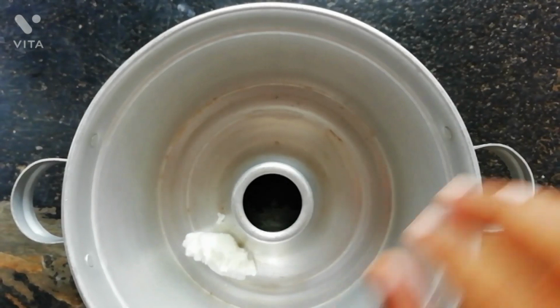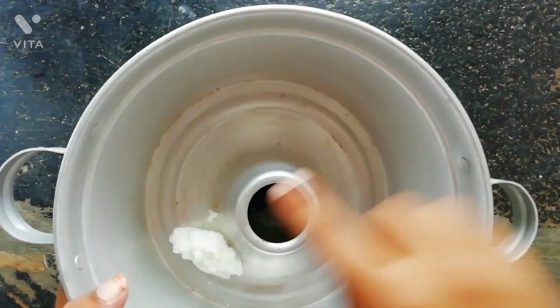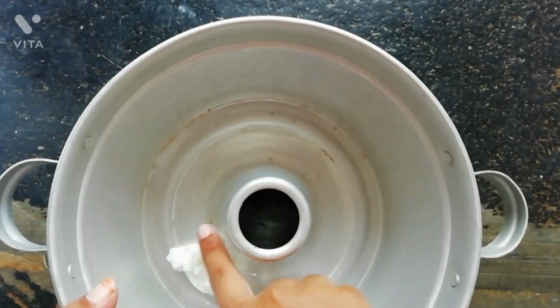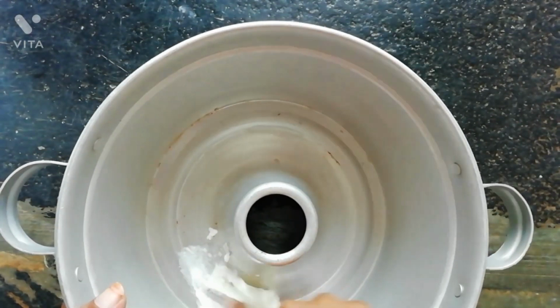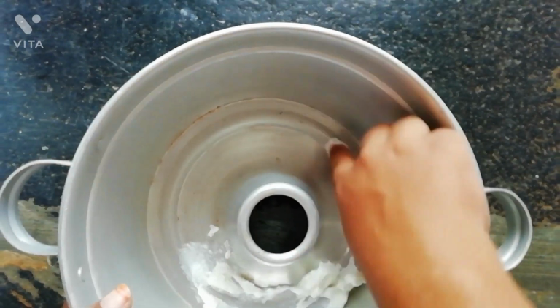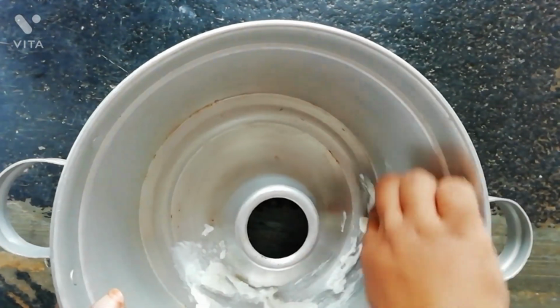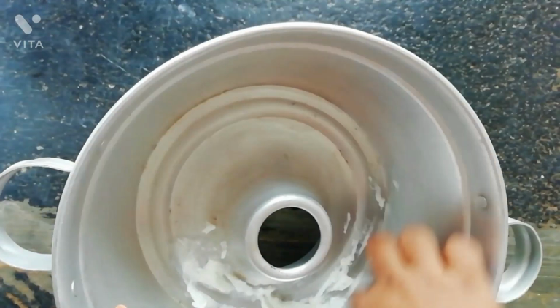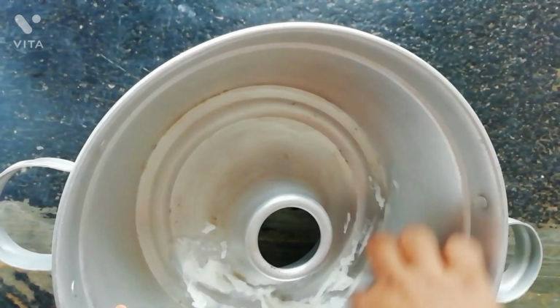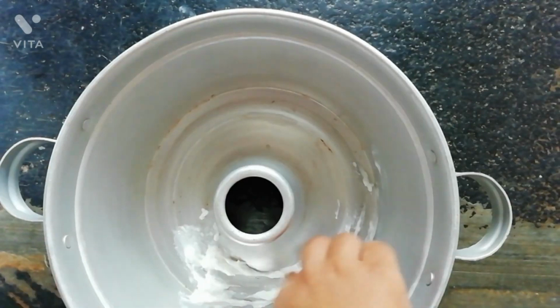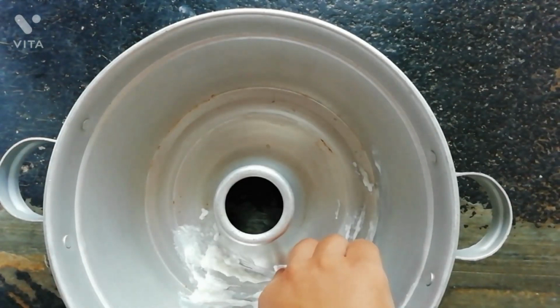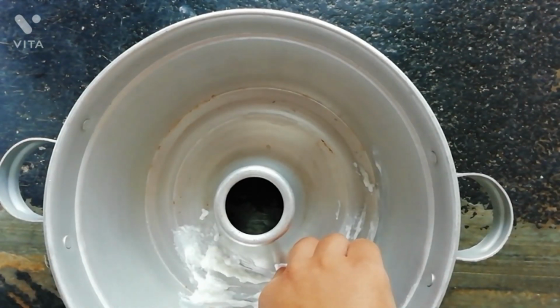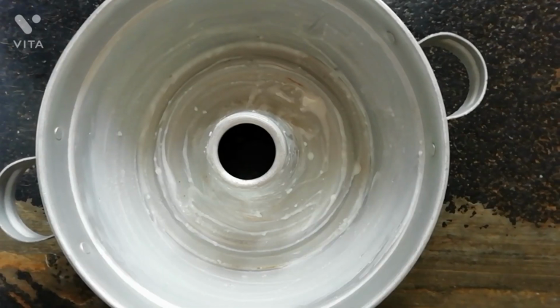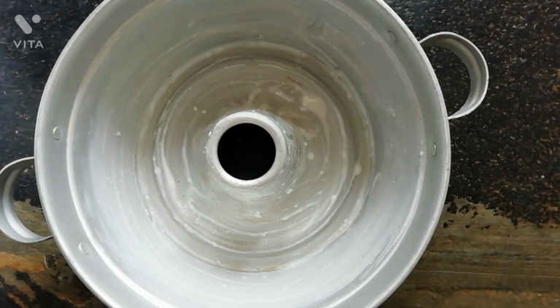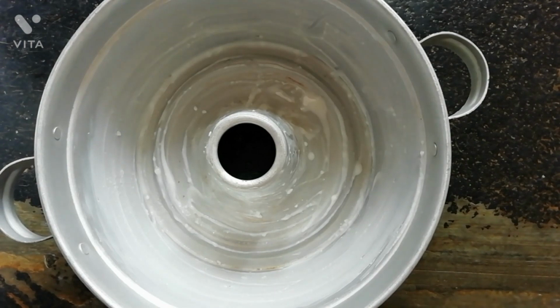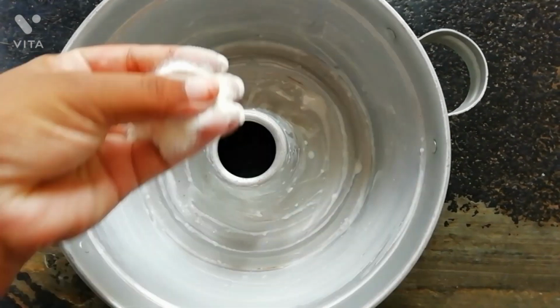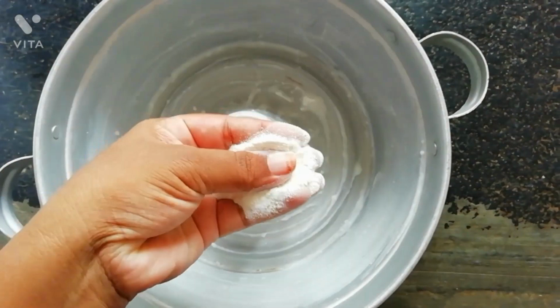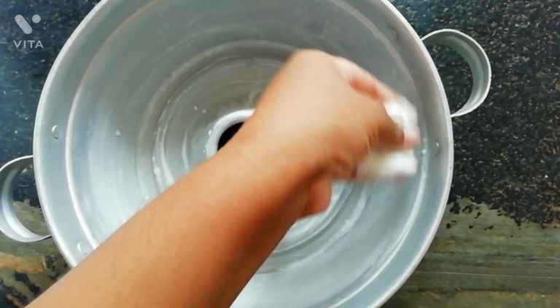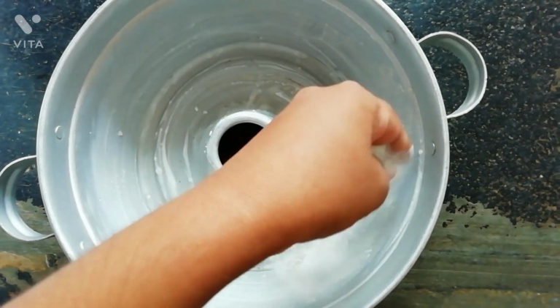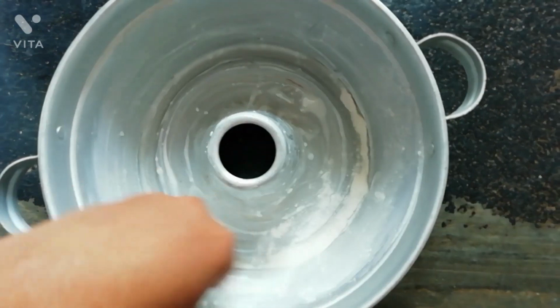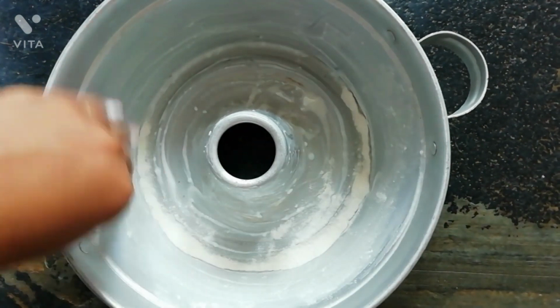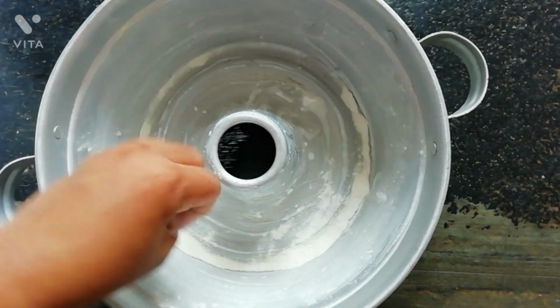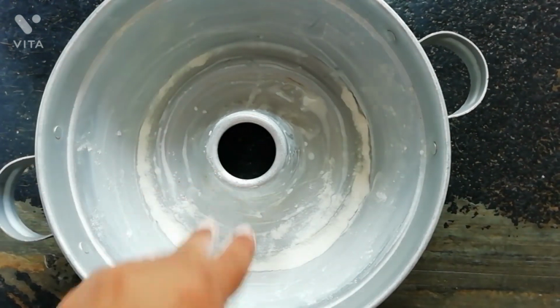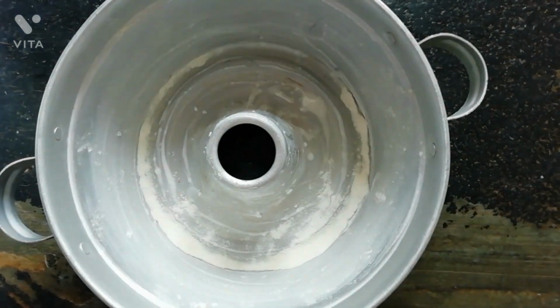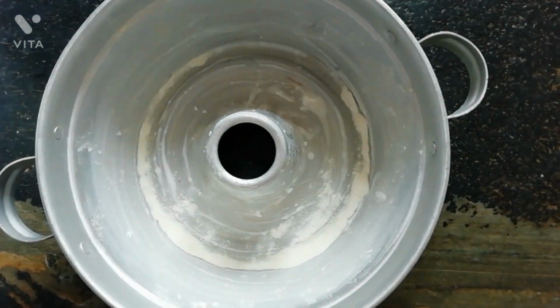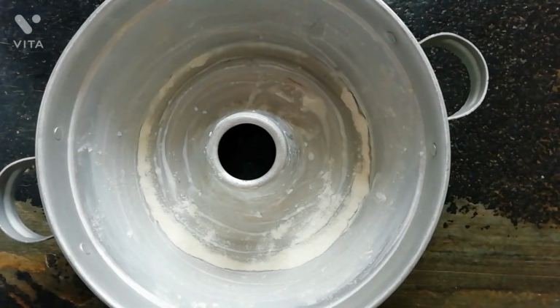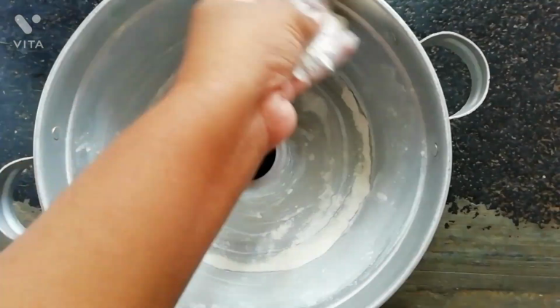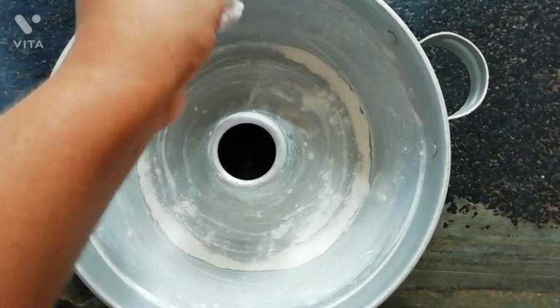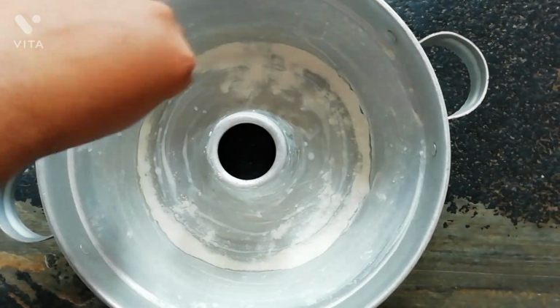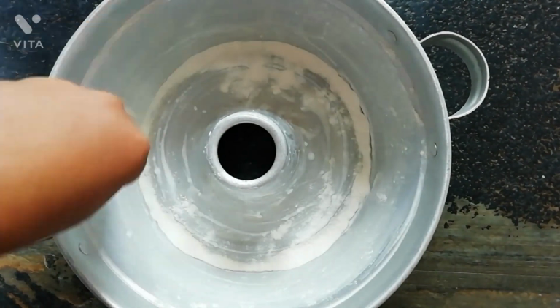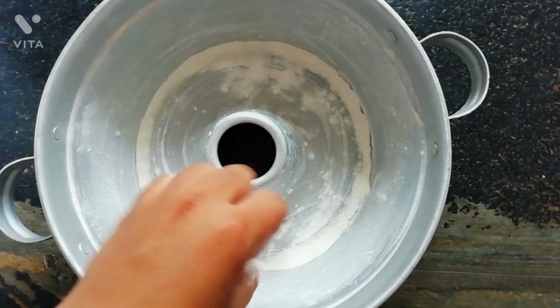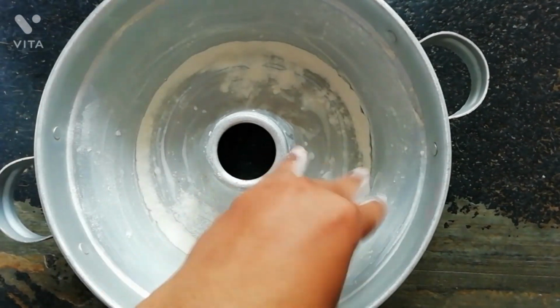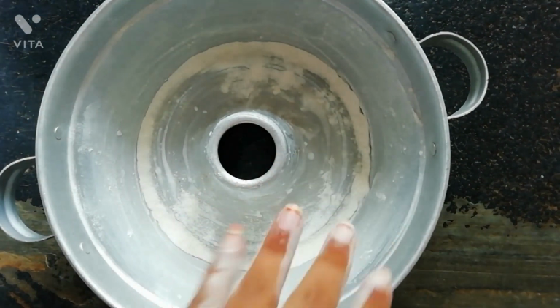Now apply butter to the baking pan properly and make sure to dust the pan with flour so that the cake won't stick to the pan. Keep this aside.